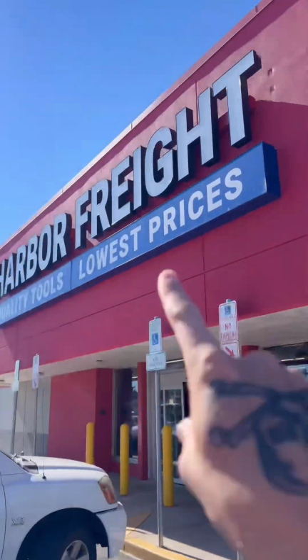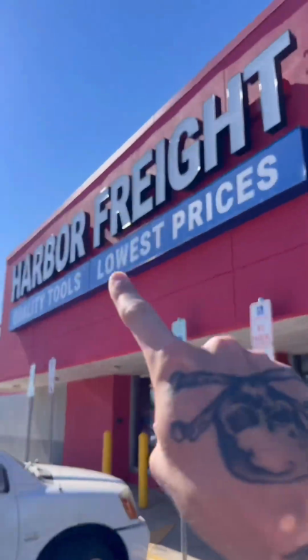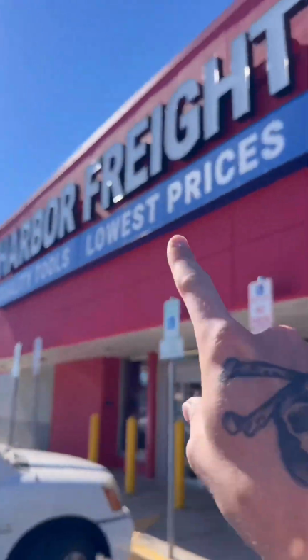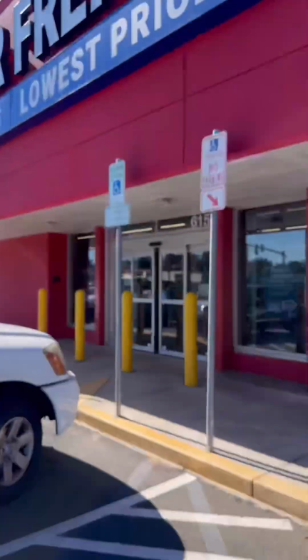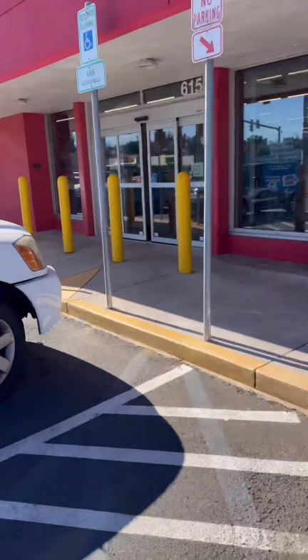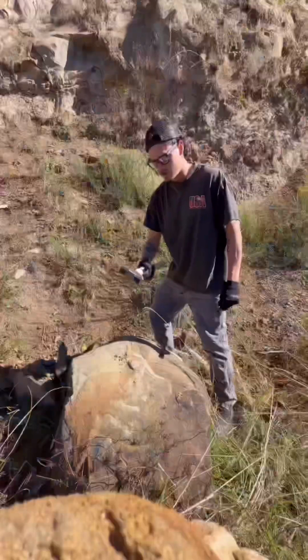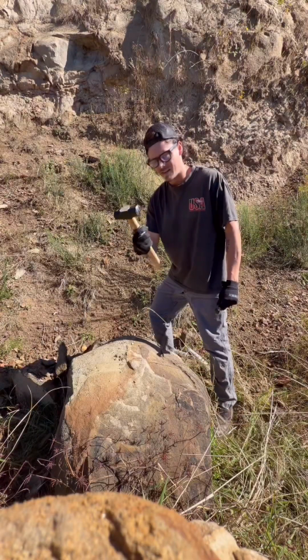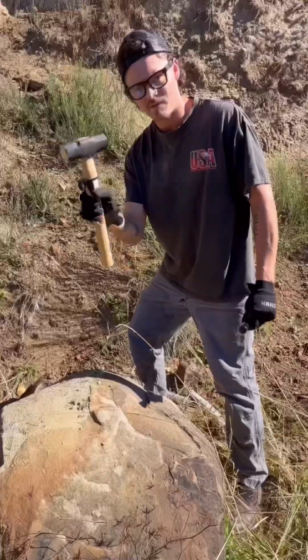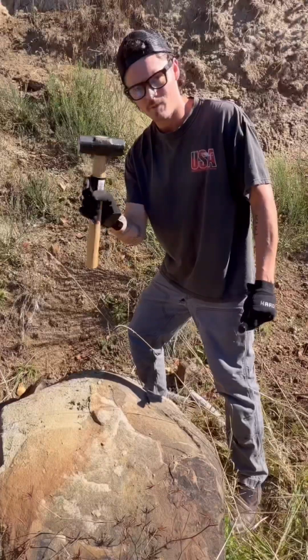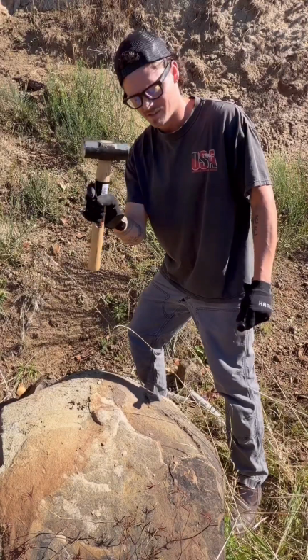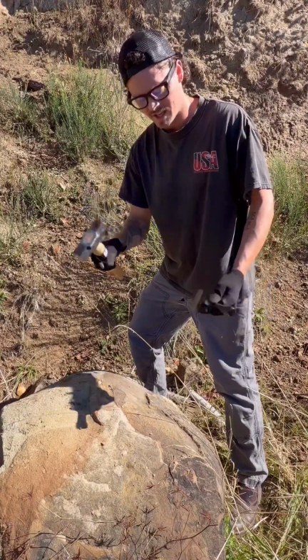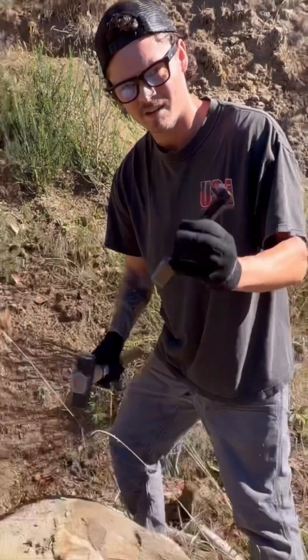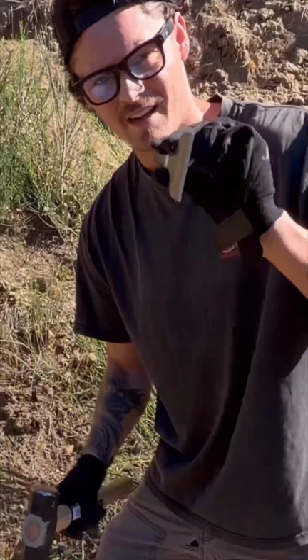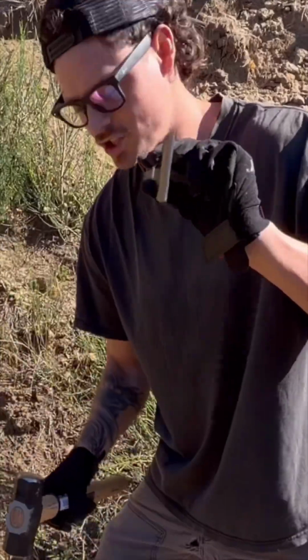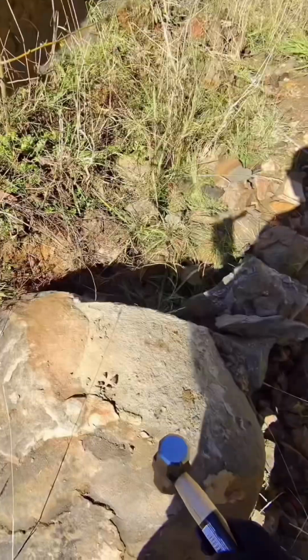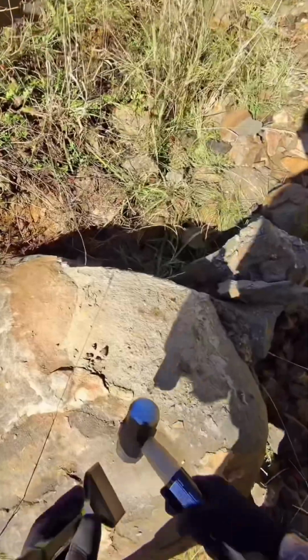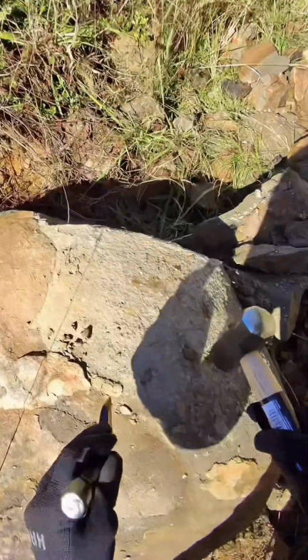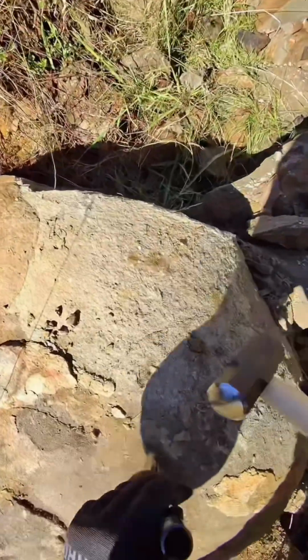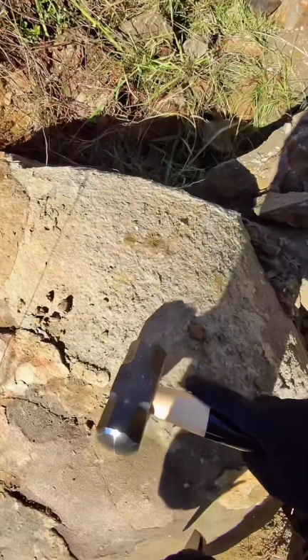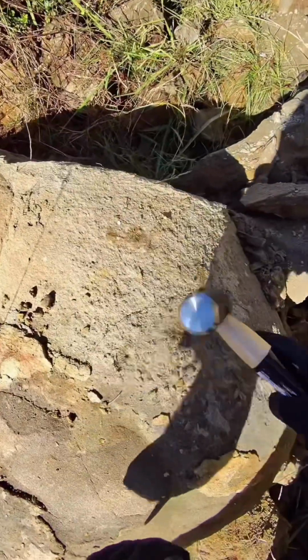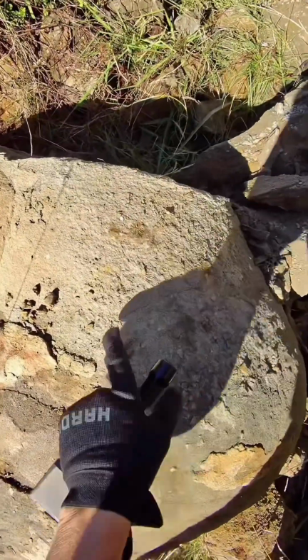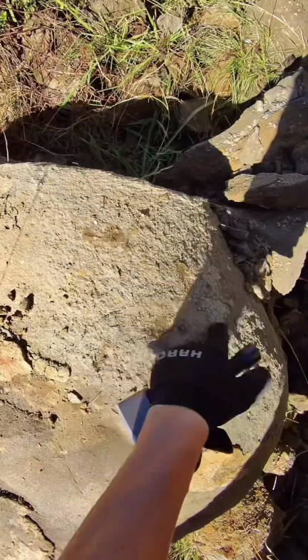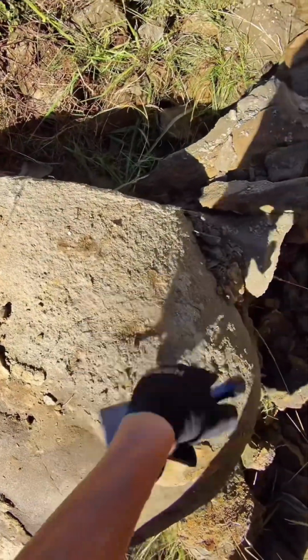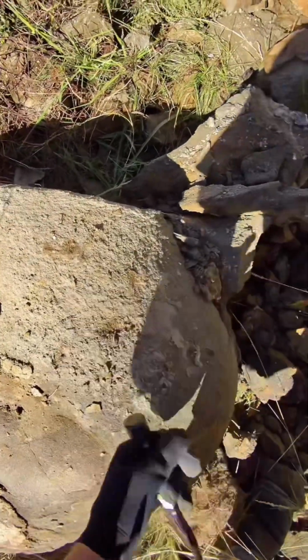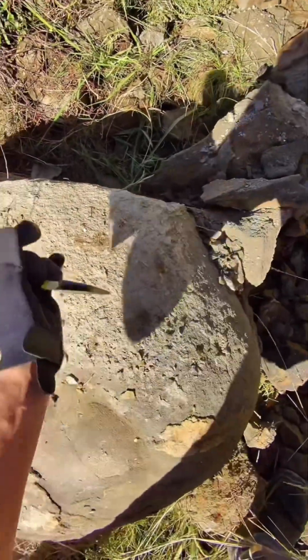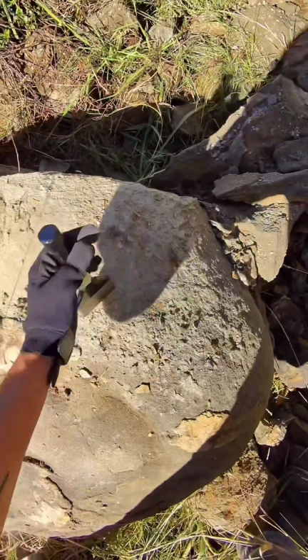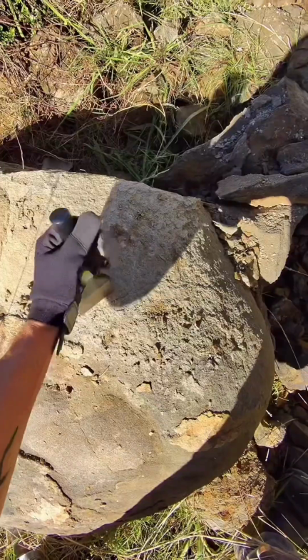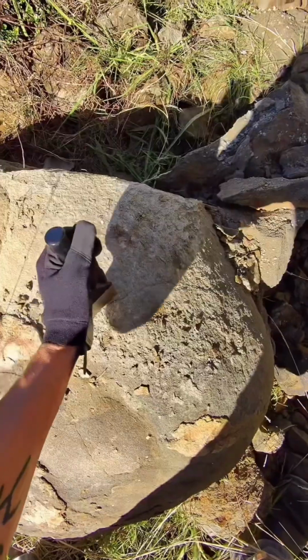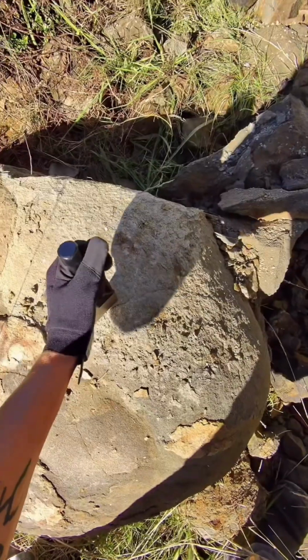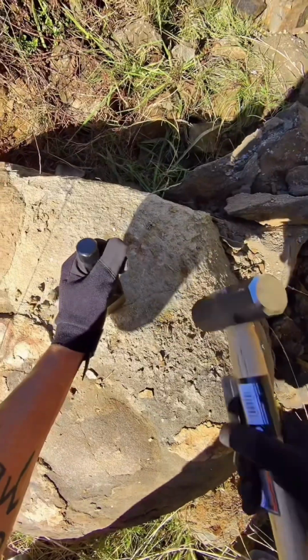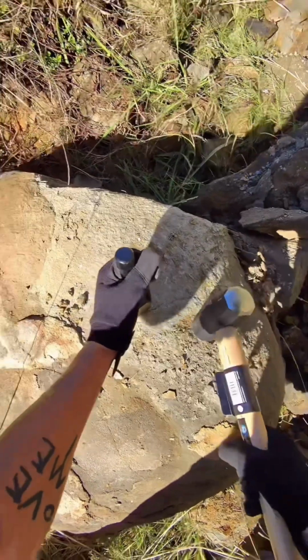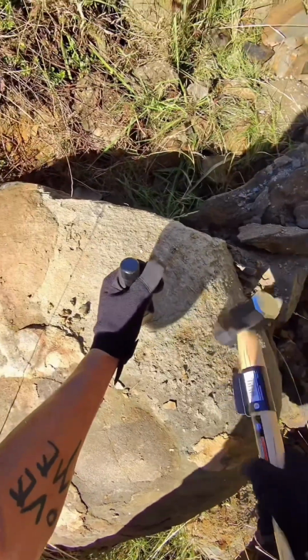All right, we're at Harbor Freight. Let's see what they got. I got a four-pound sledgehammer and a chisel. I'm gonna follow this natural crack right here and see if we can actually break it without much effort.